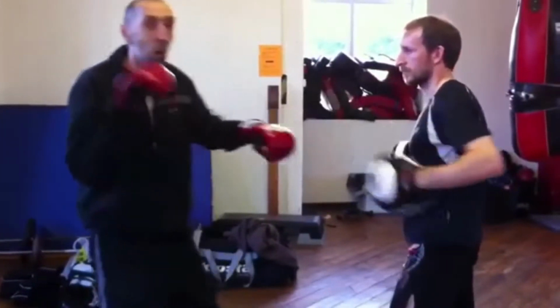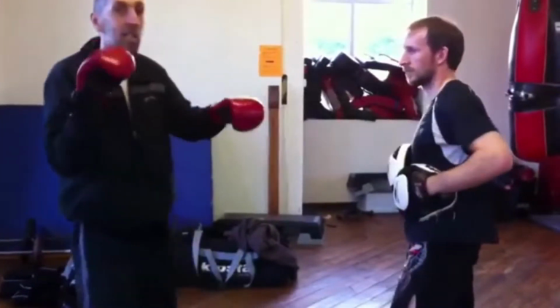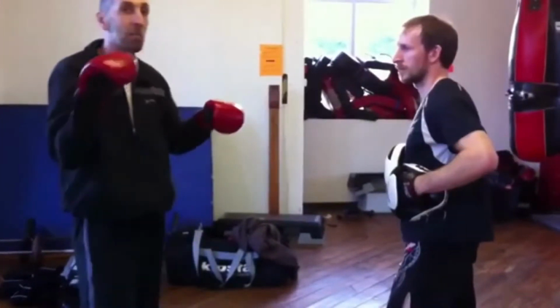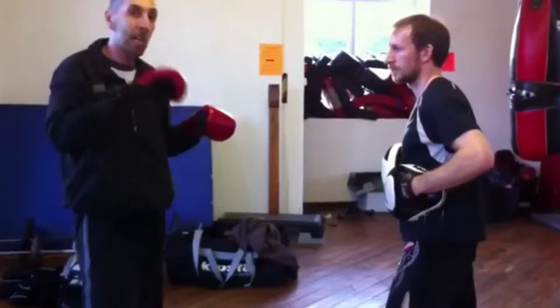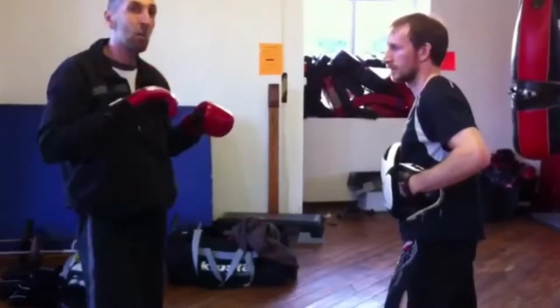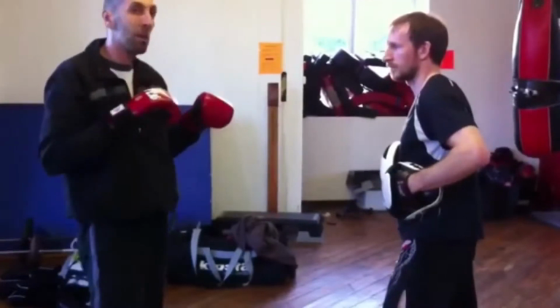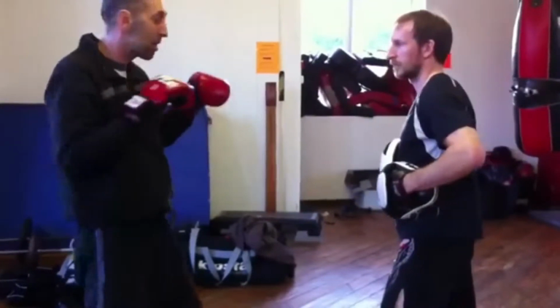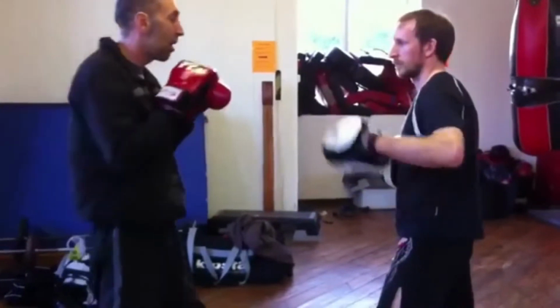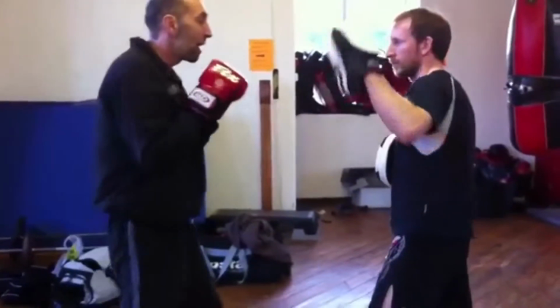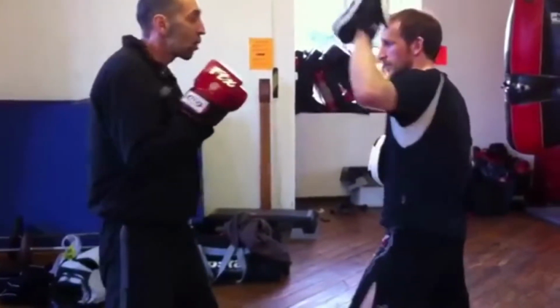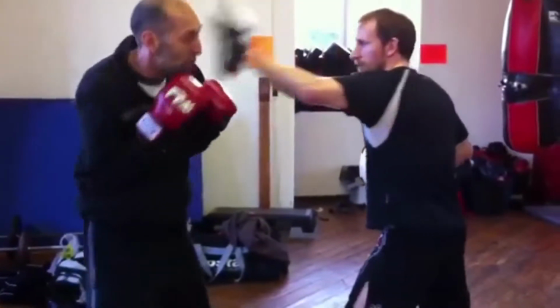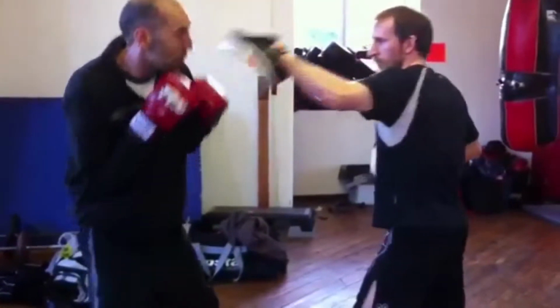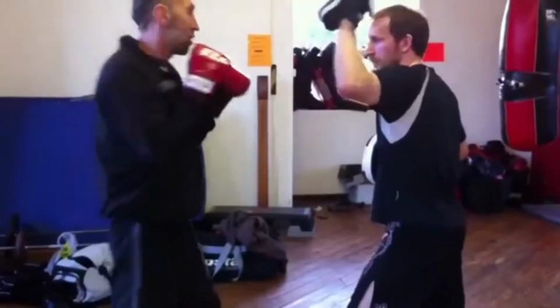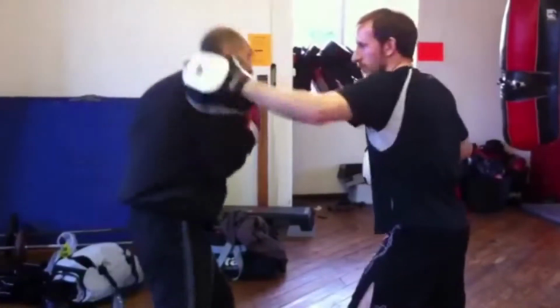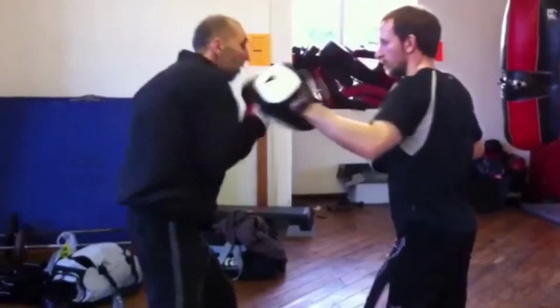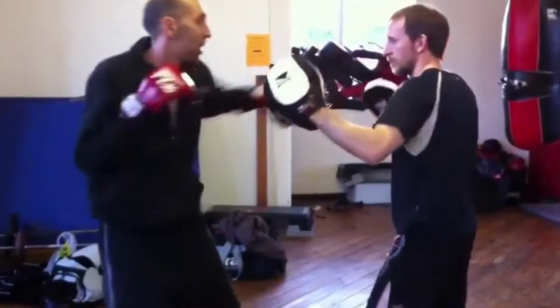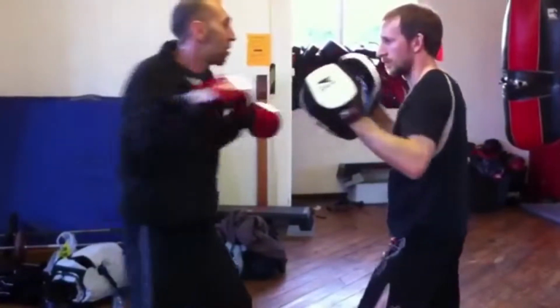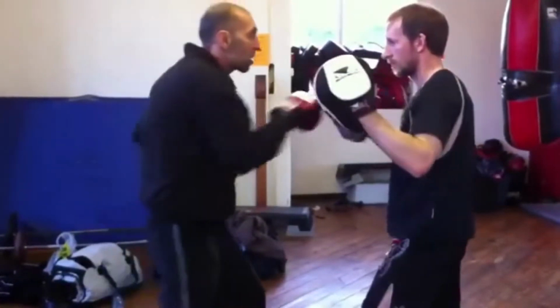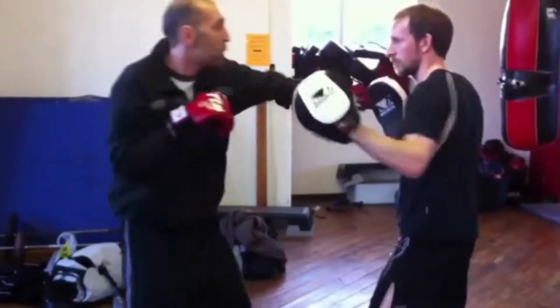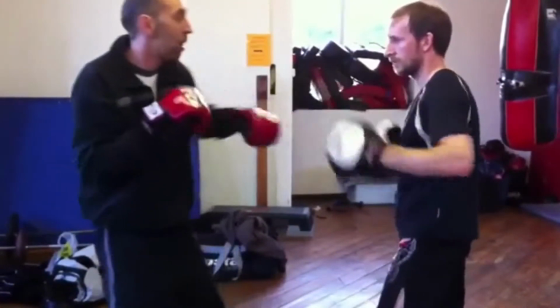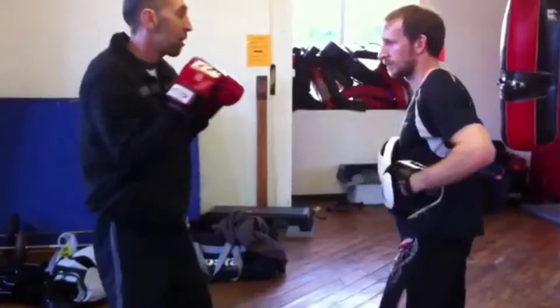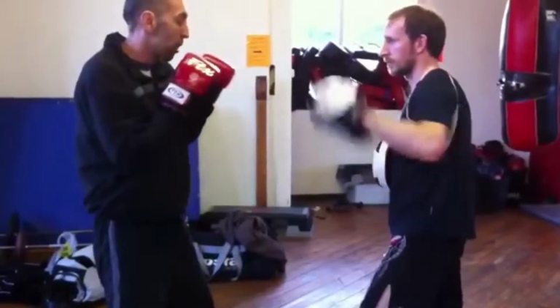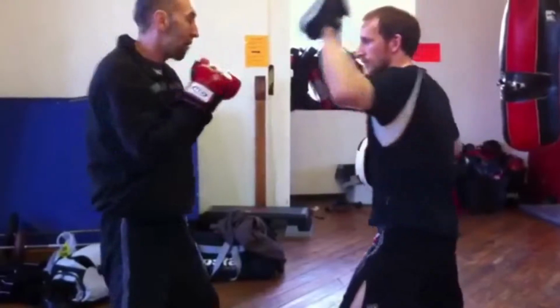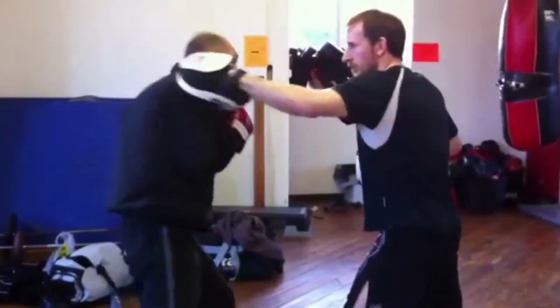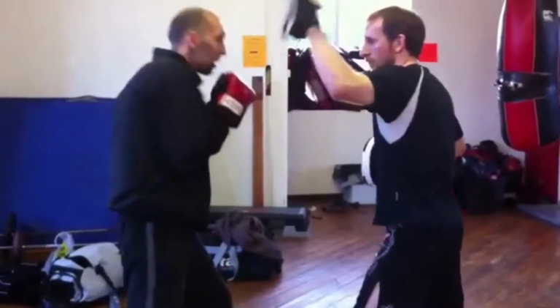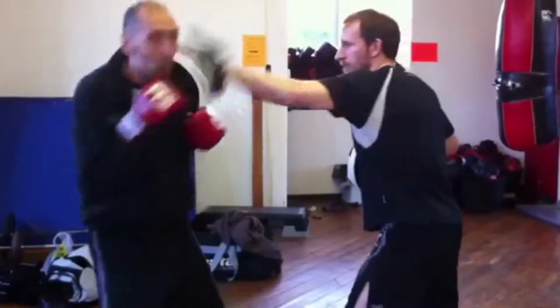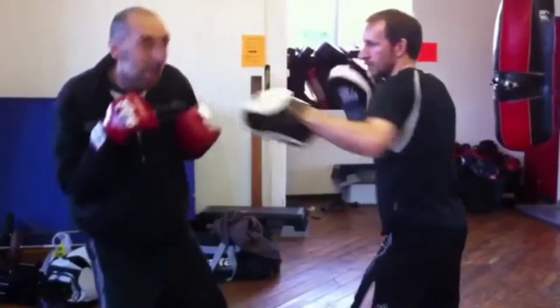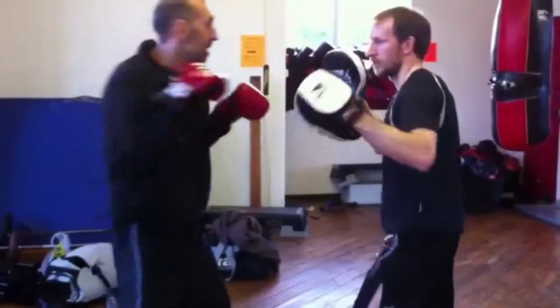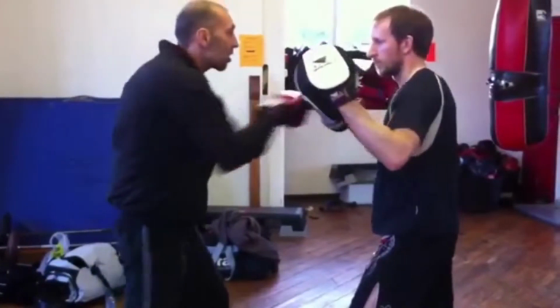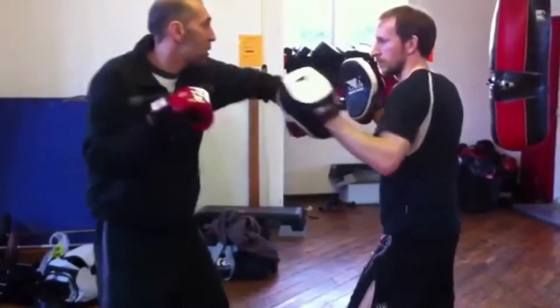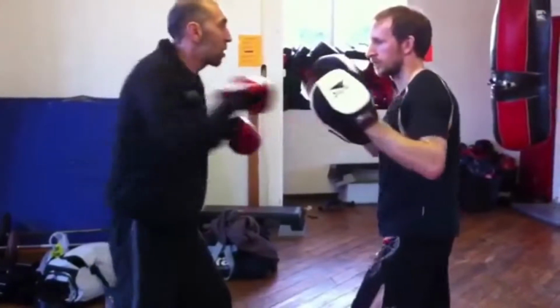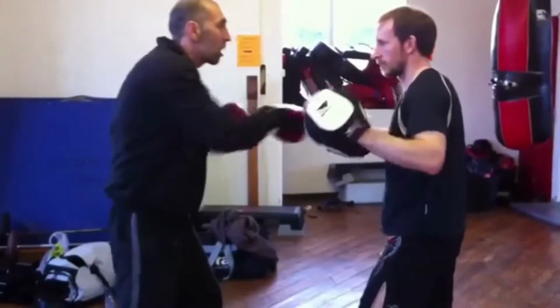If you'll notice, the slip is setting up the combination. Double: one, two, hook-cross-hook. Double again — you're away, cross-hook, cross-hook.